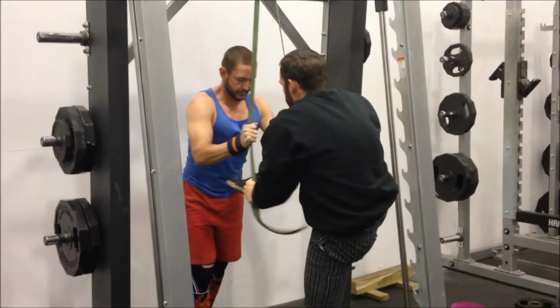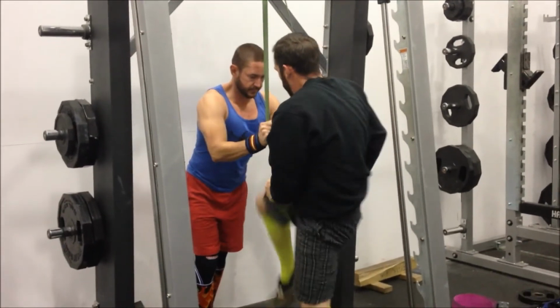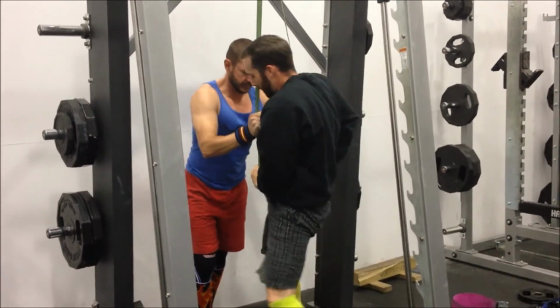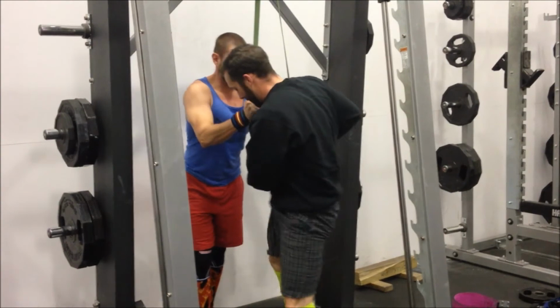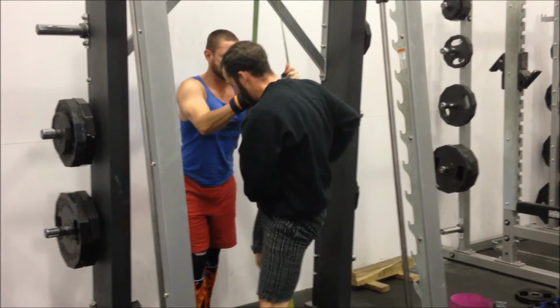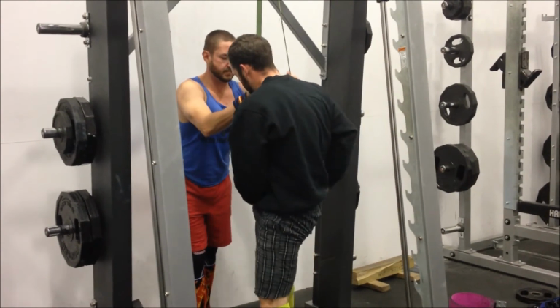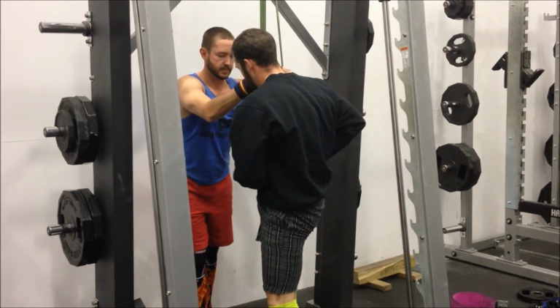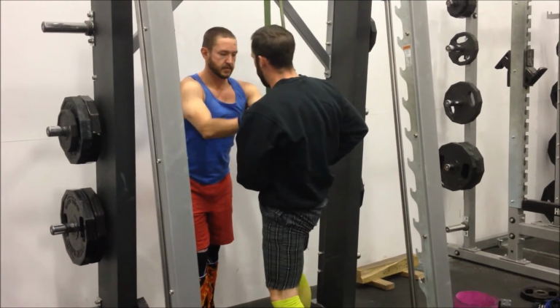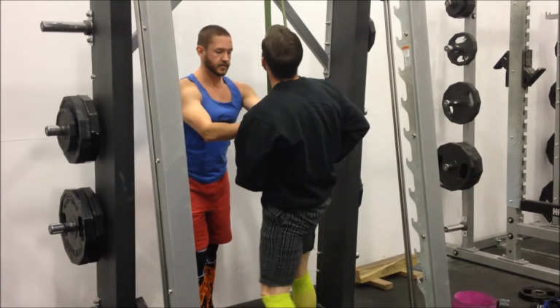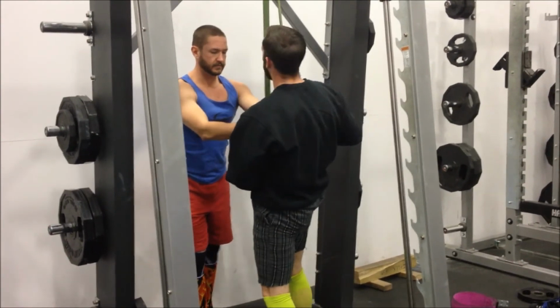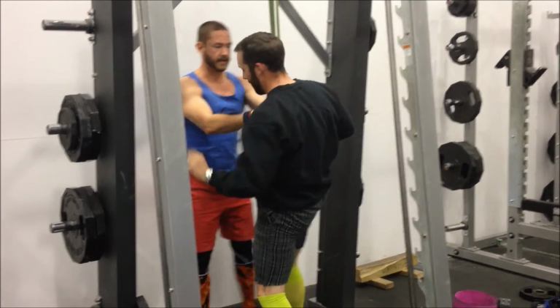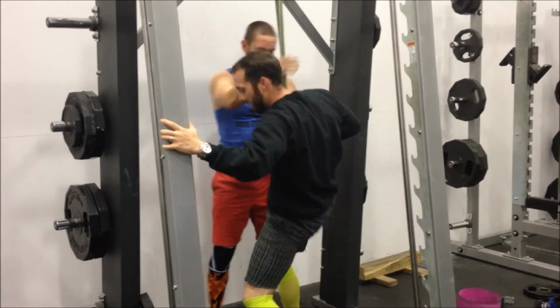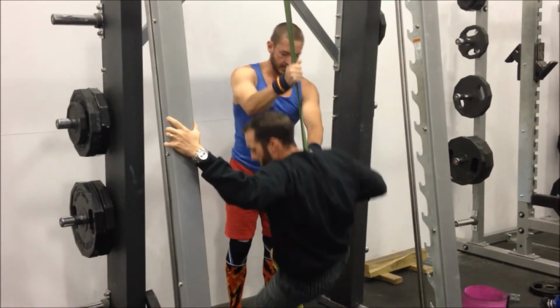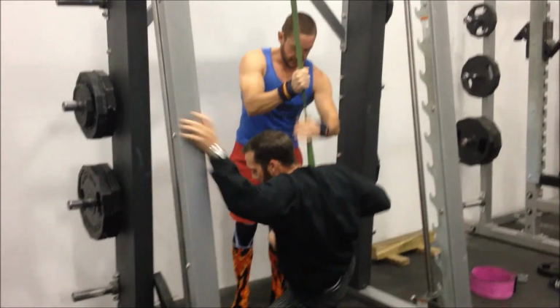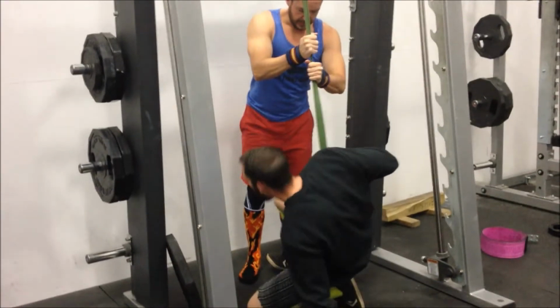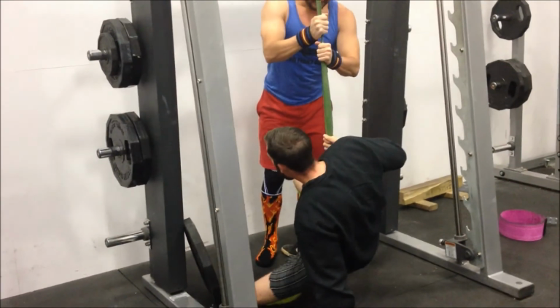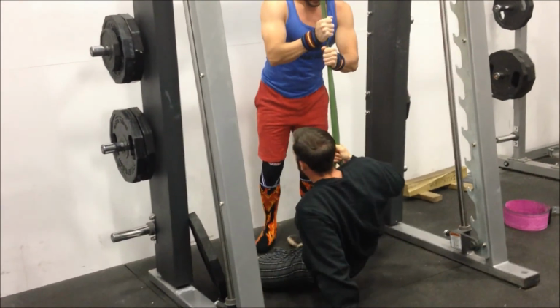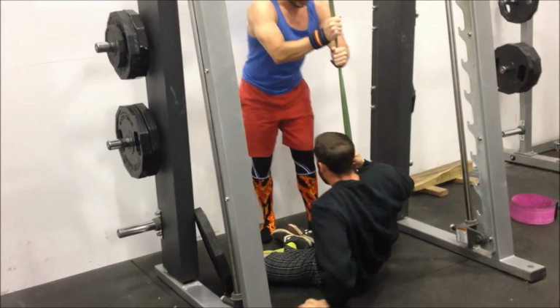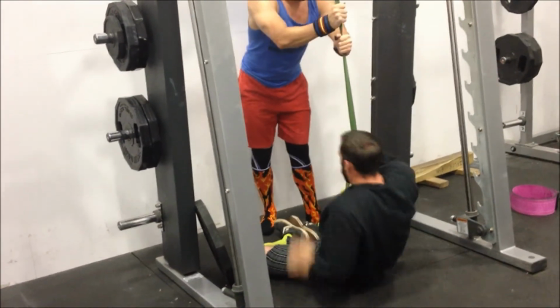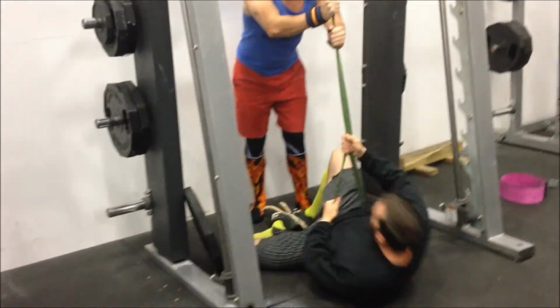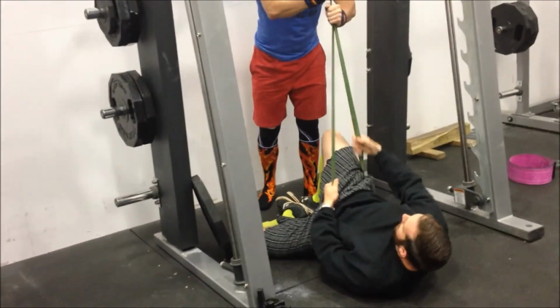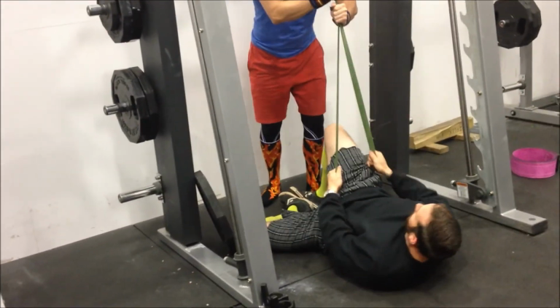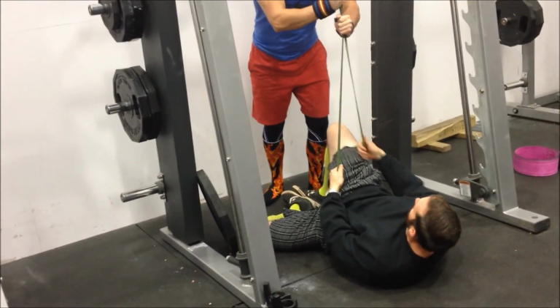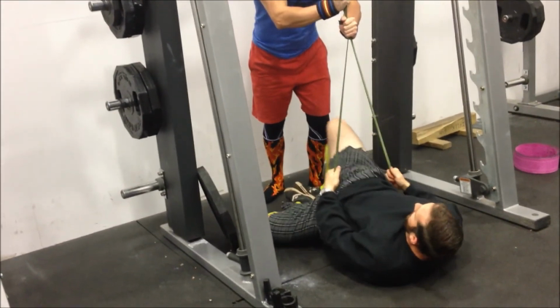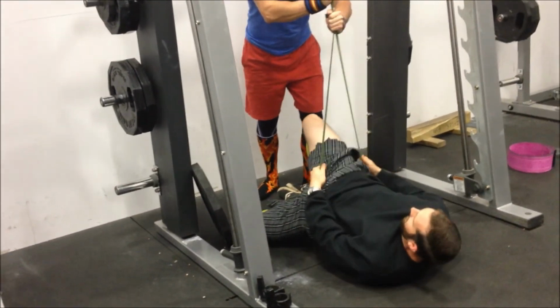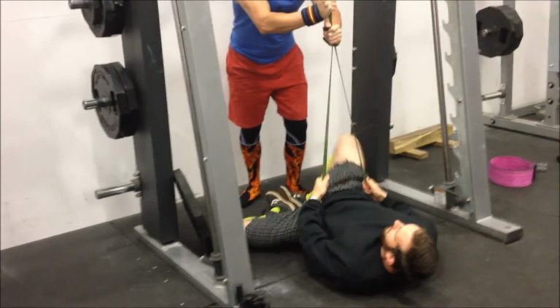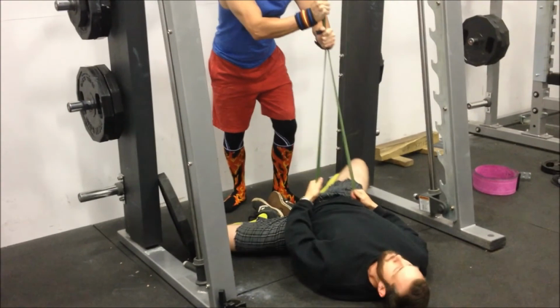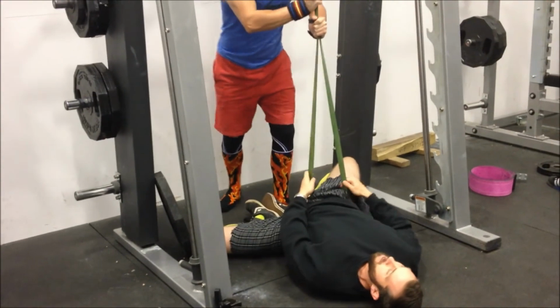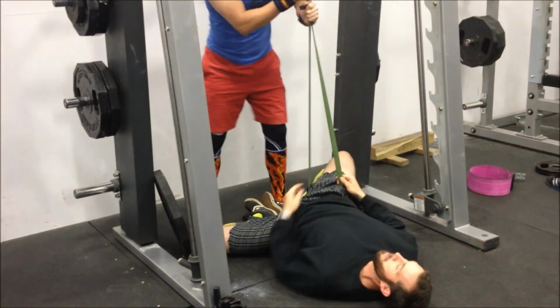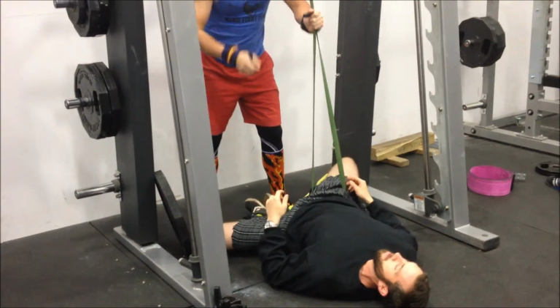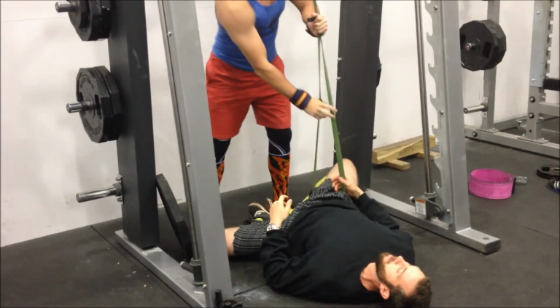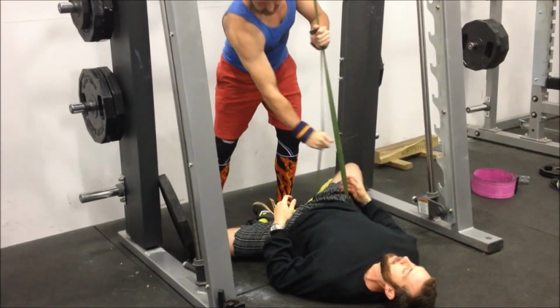If you don't have a favorite glute stretch, you're not deadlifting properly. So this is what I was trying to explain when I was showing you me lying on the ground with the band around my hip.